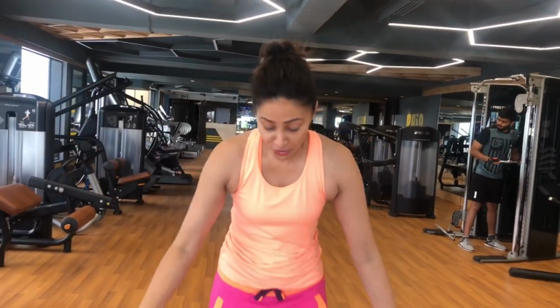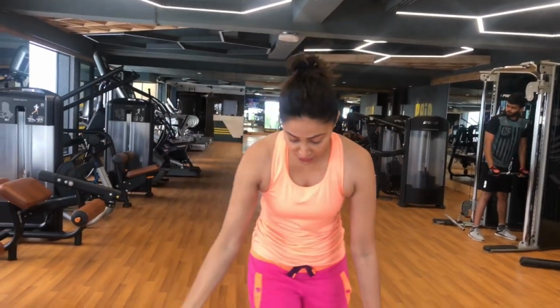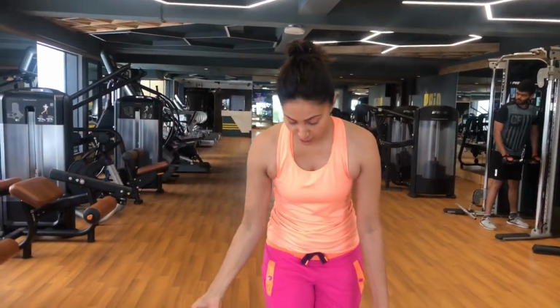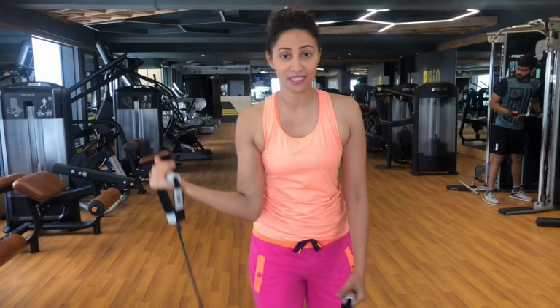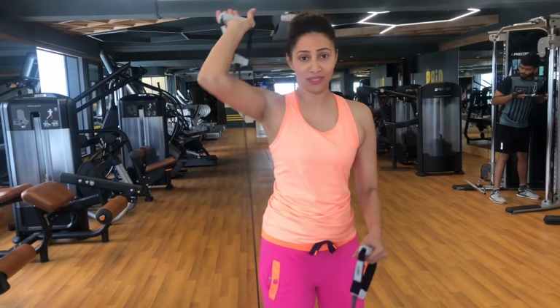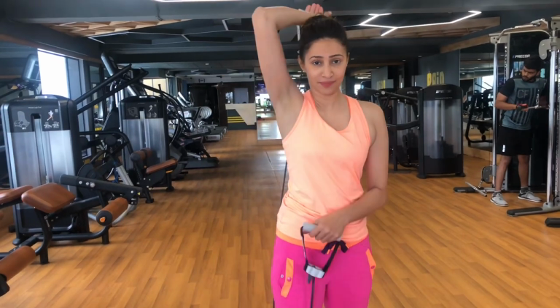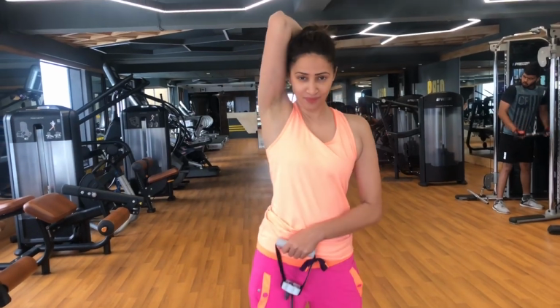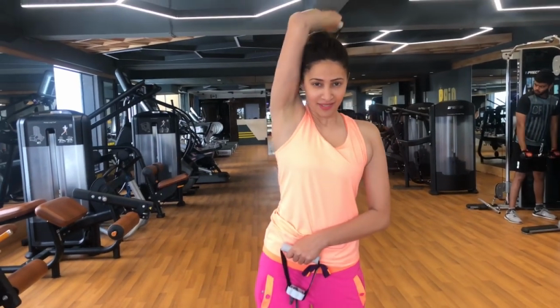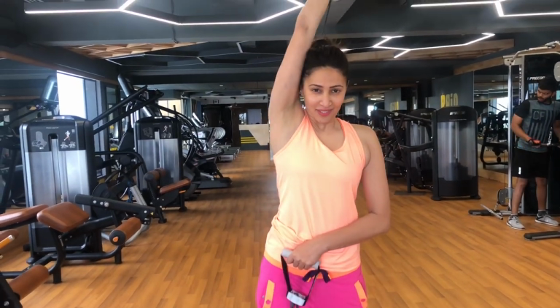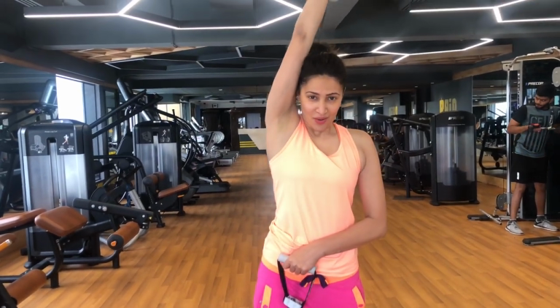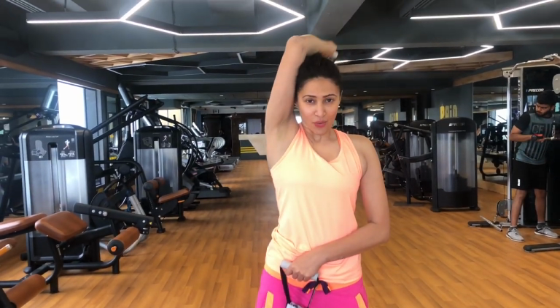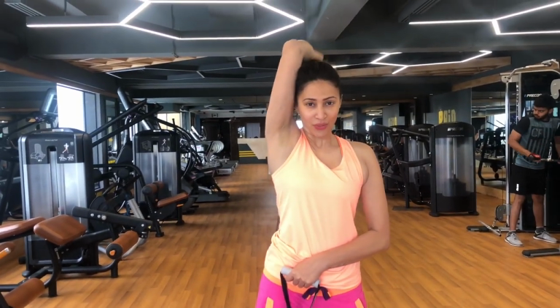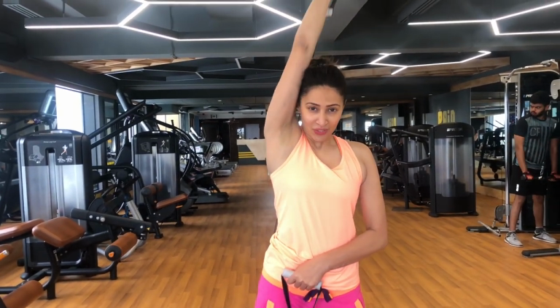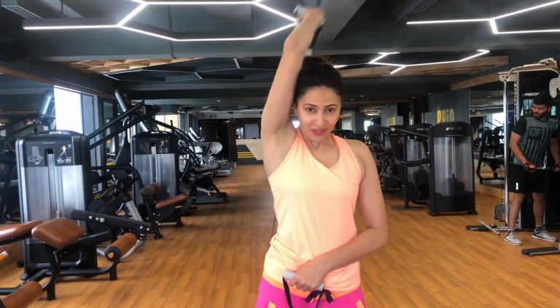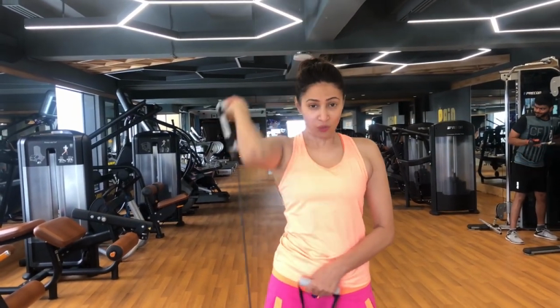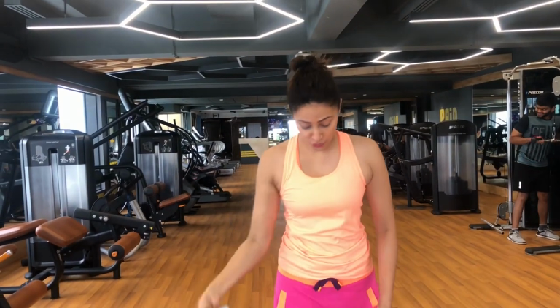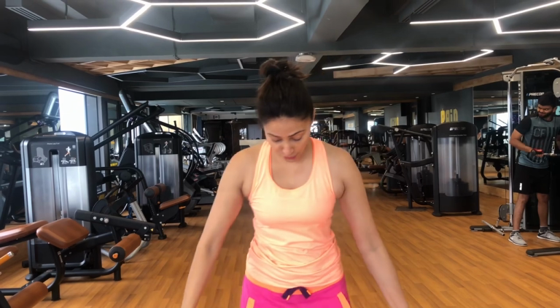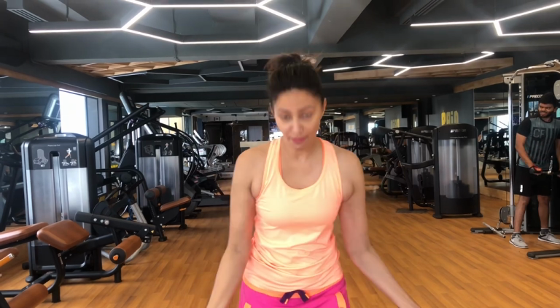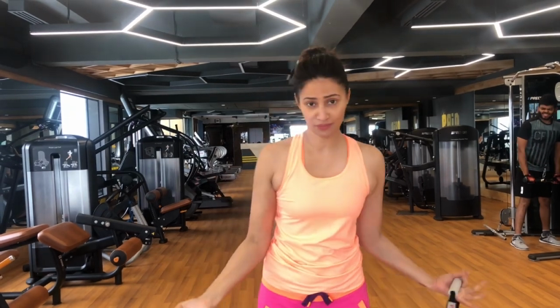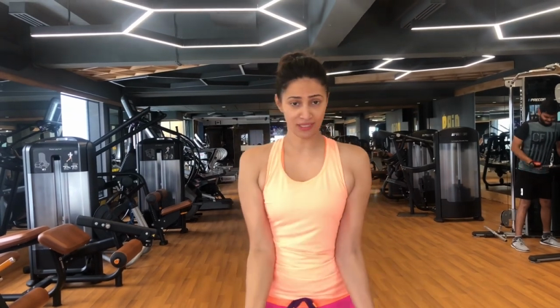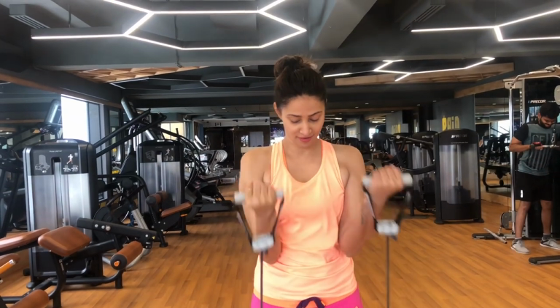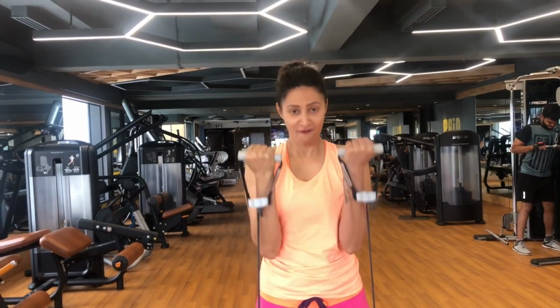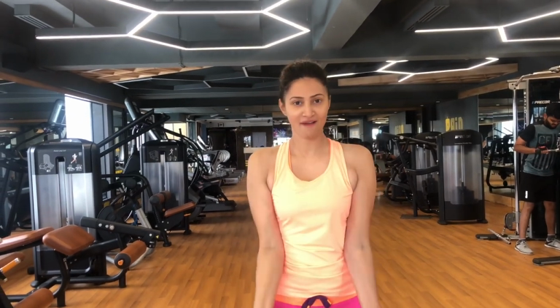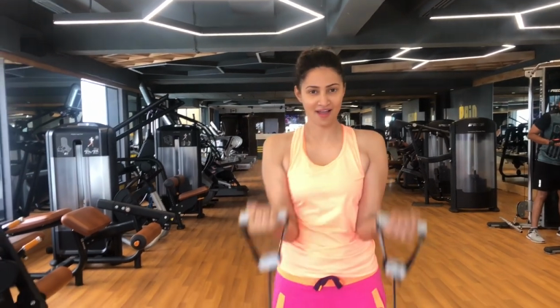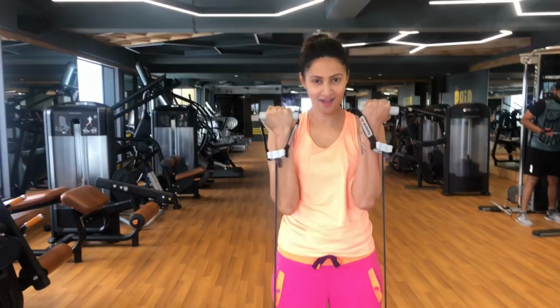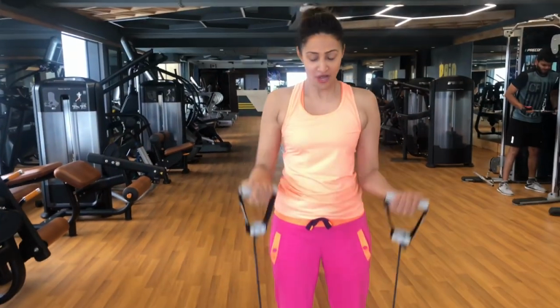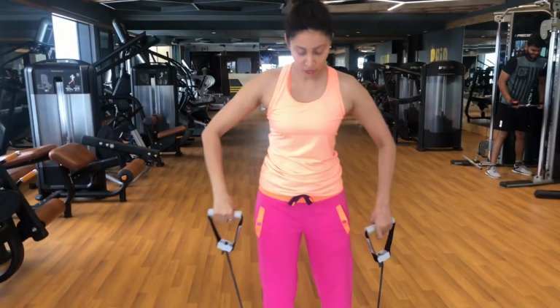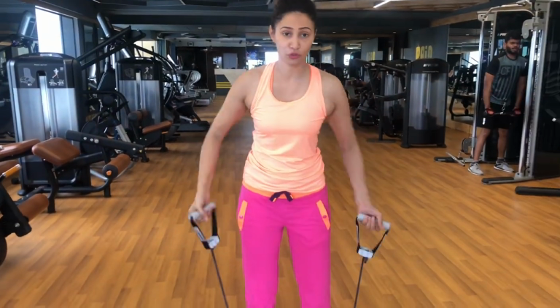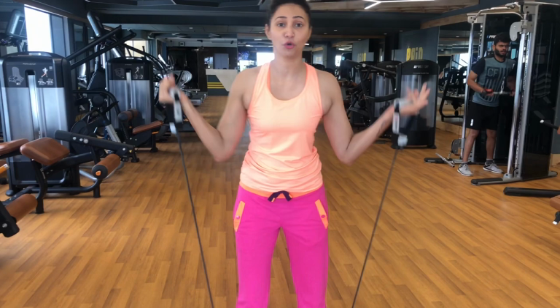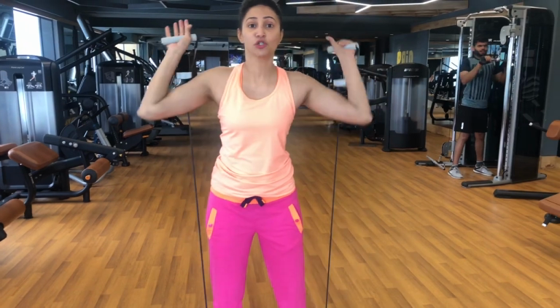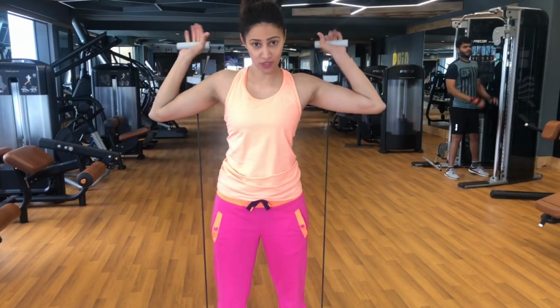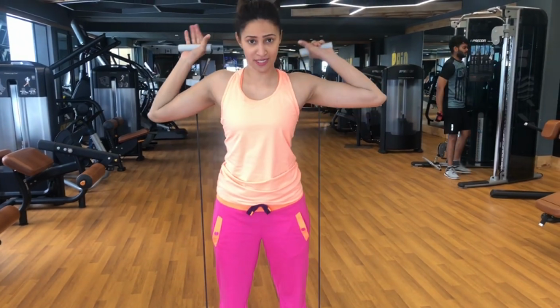You can do your triceps with it. You can also do your shoulders with it.